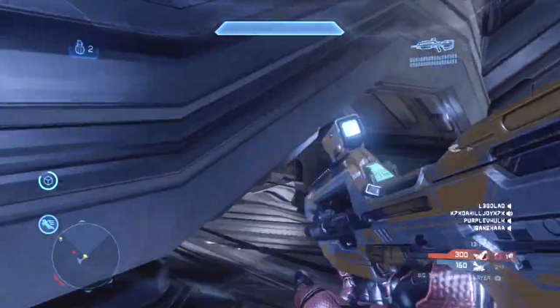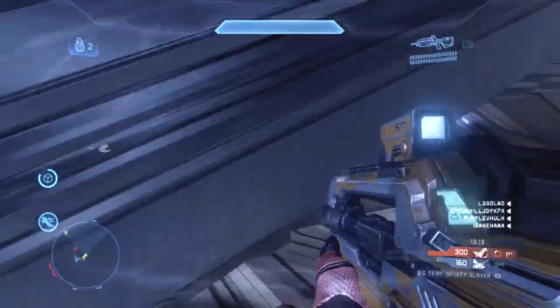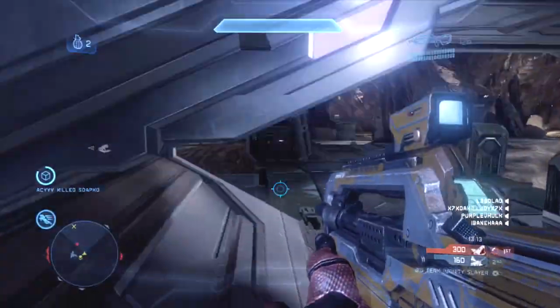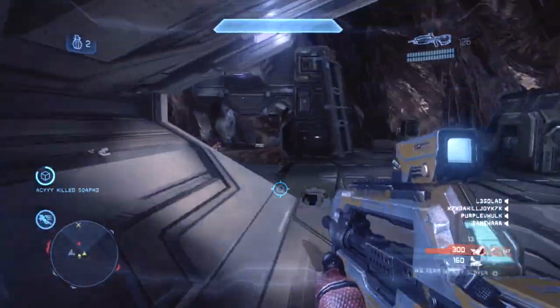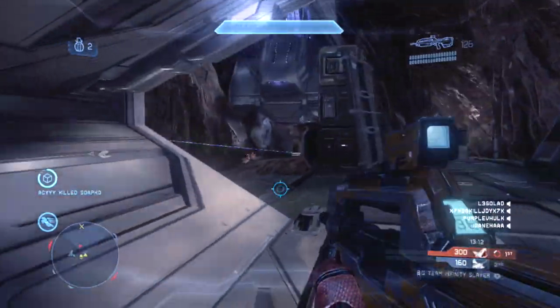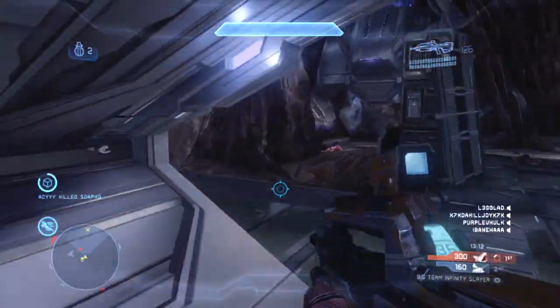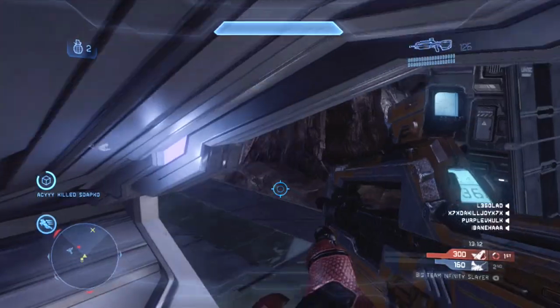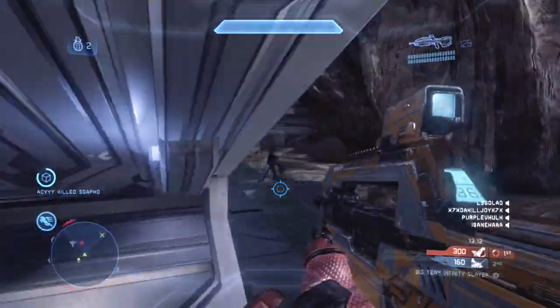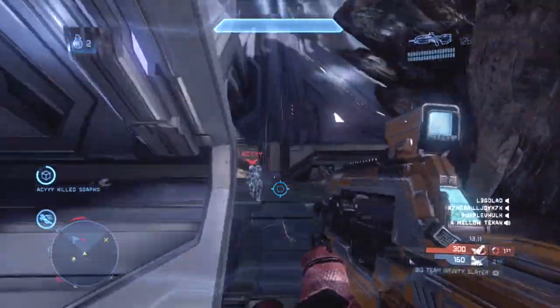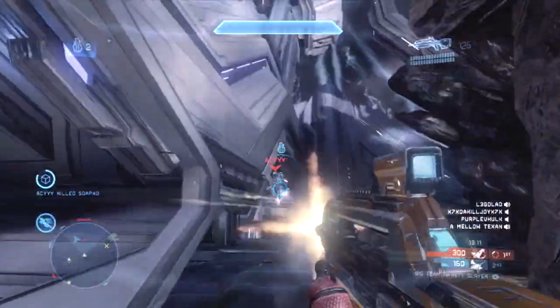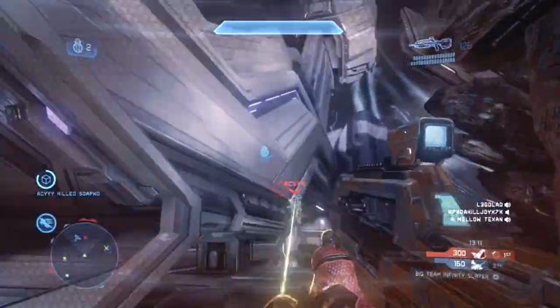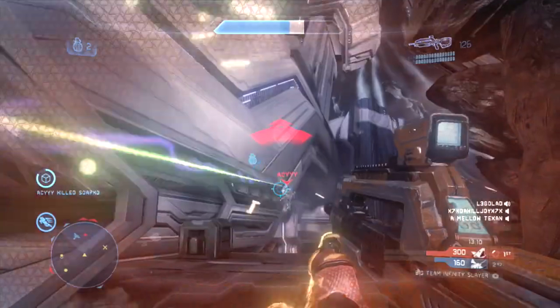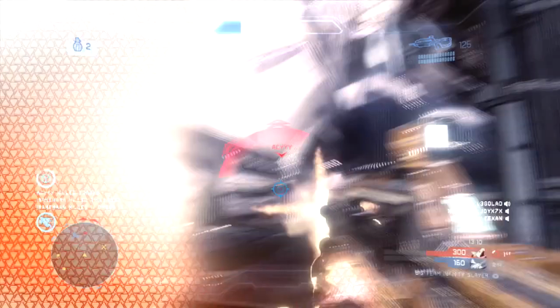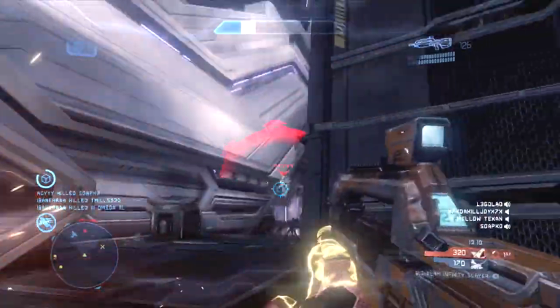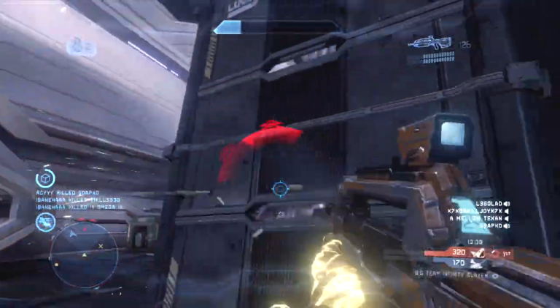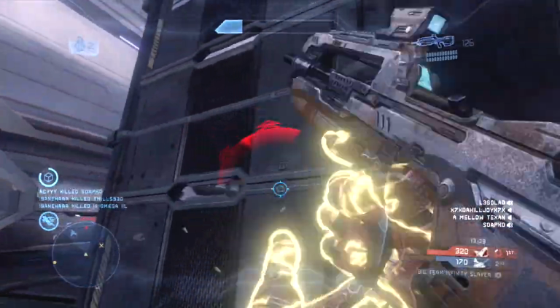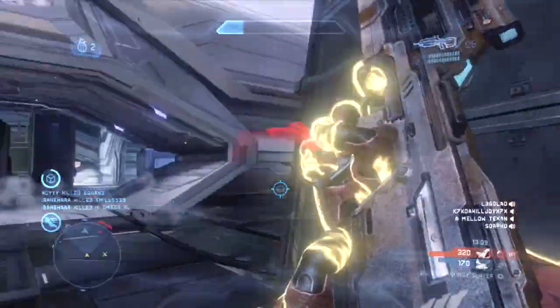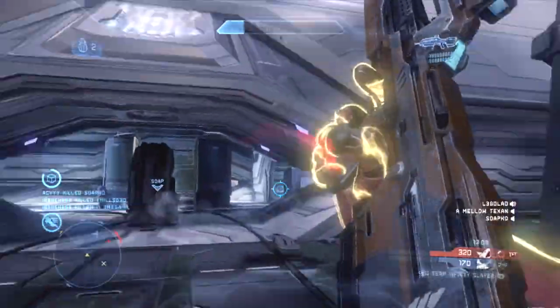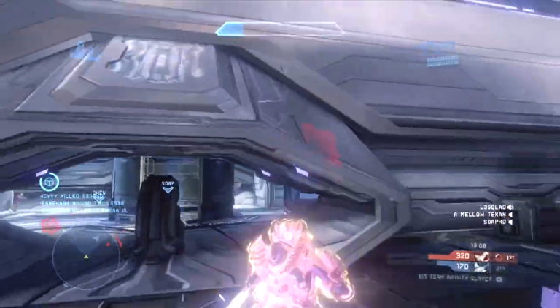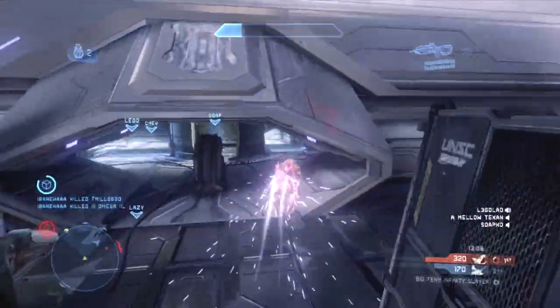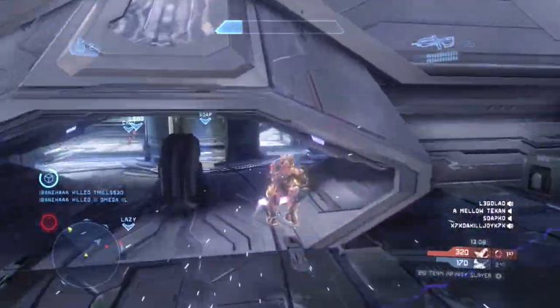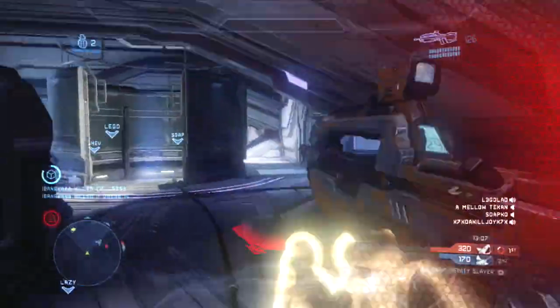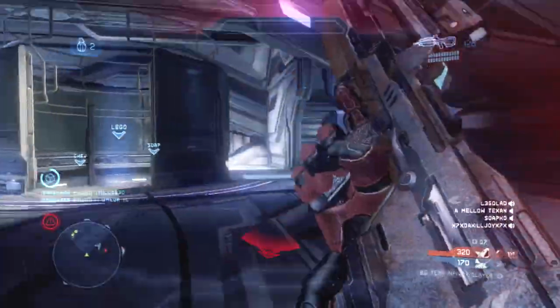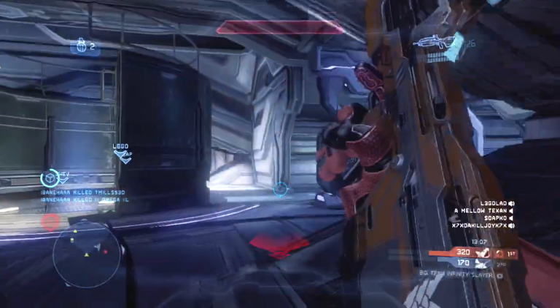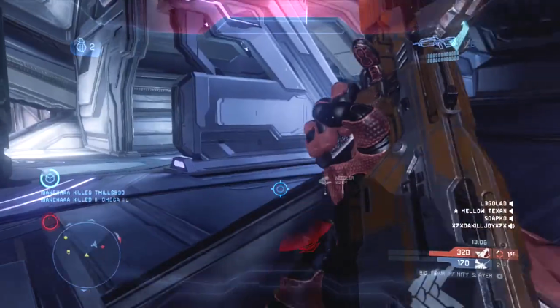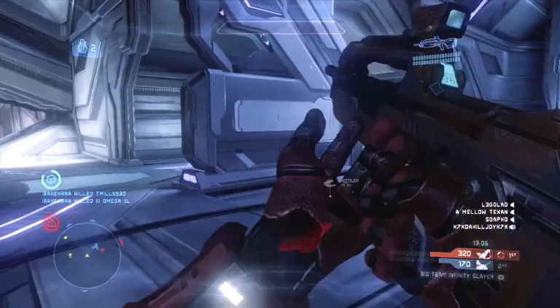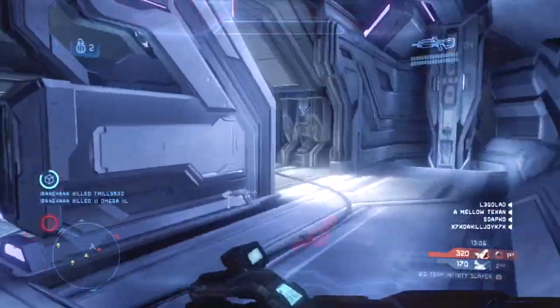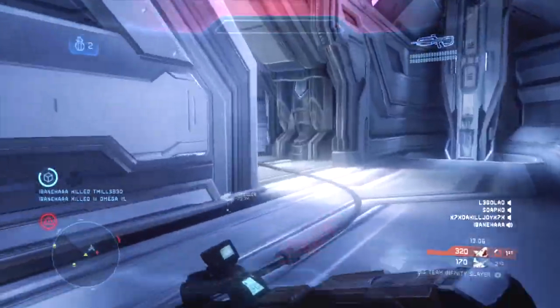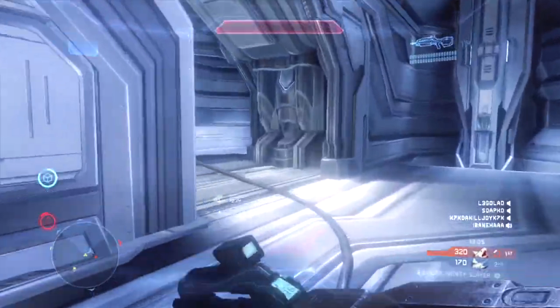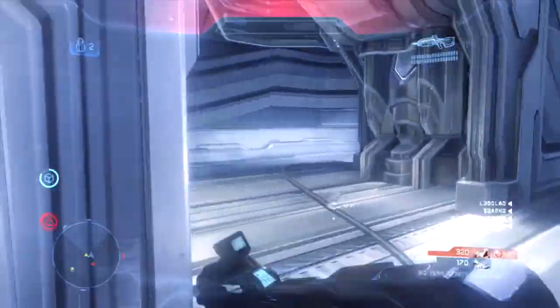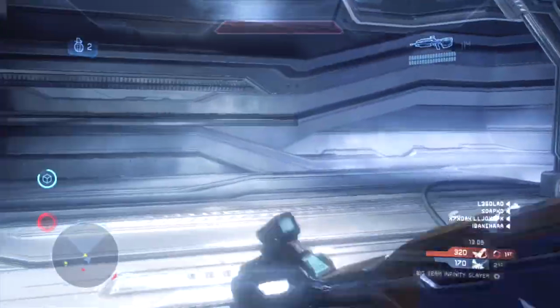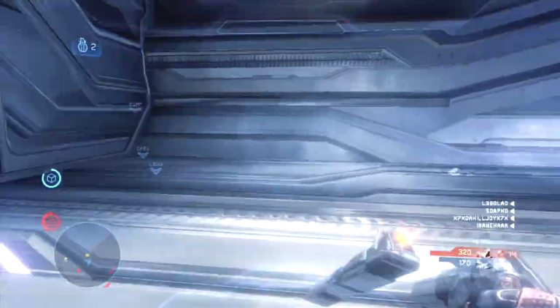Top middle on the map Vortex, I see this guy lift over, but he pre-nades me around the corner as I jump out. Just playing it safe, I'm going to thruster pack back to top middle where my teammates are to stay alive and get support from them.